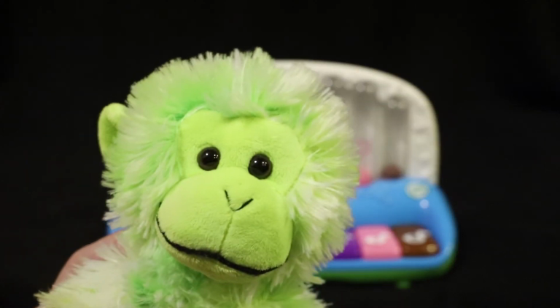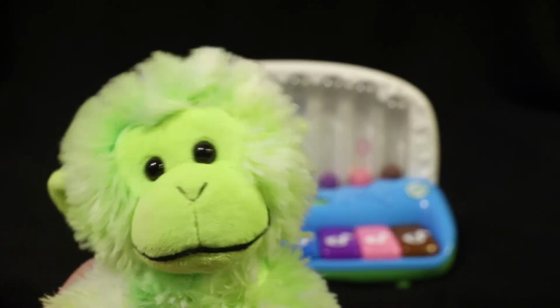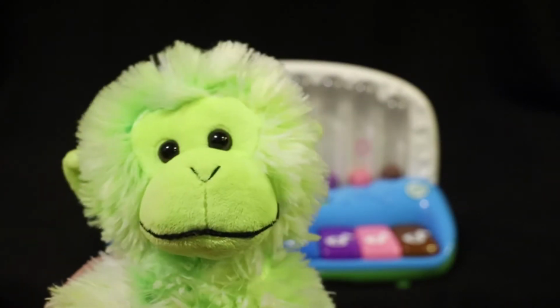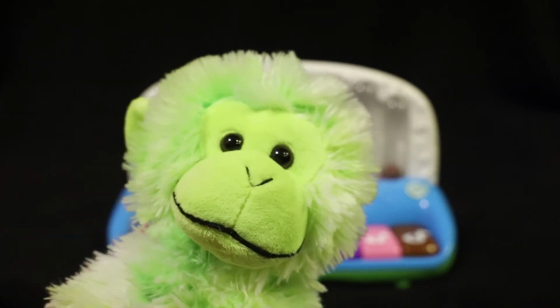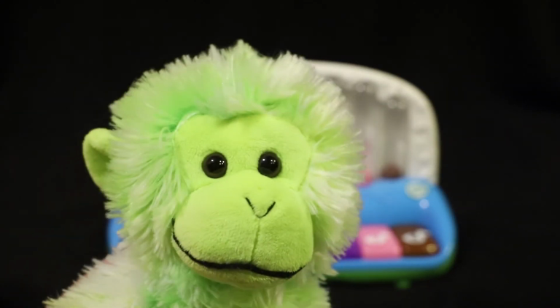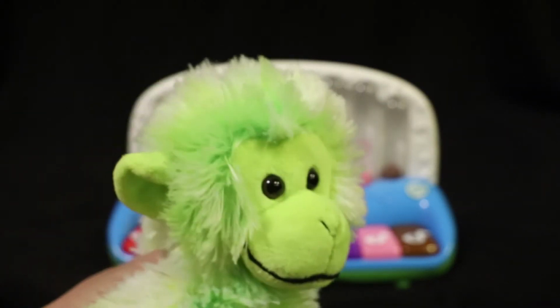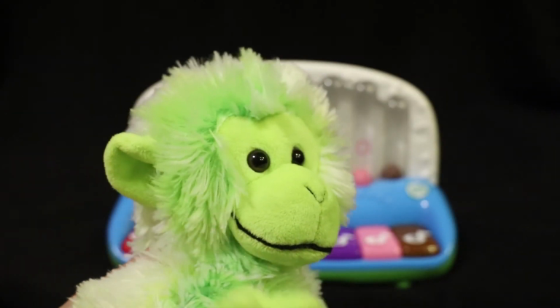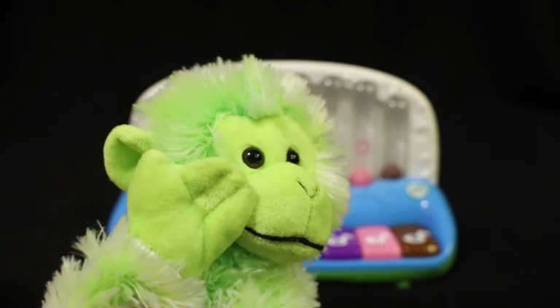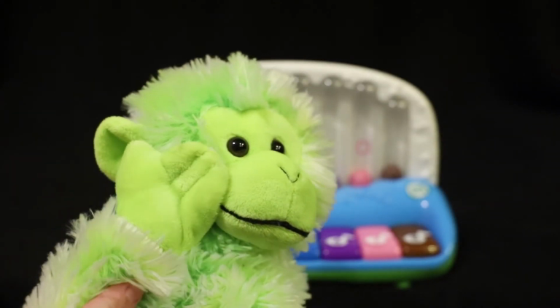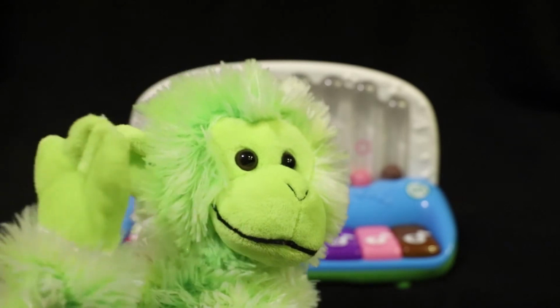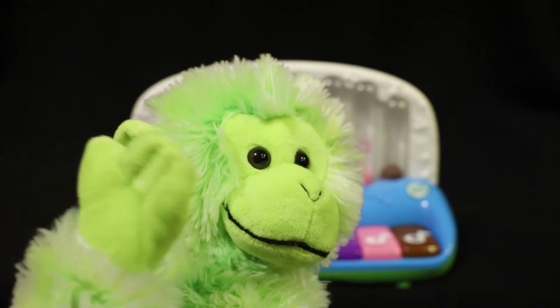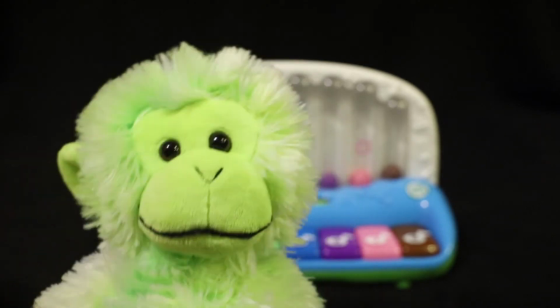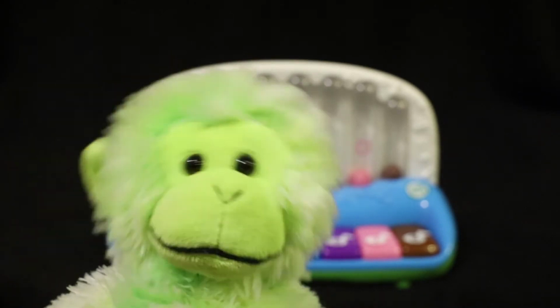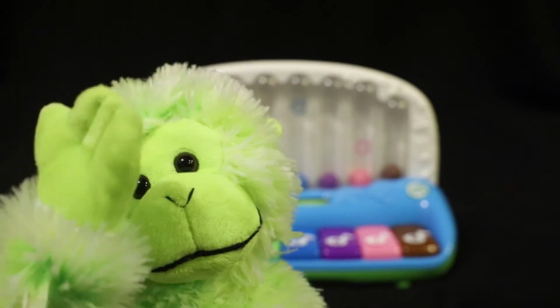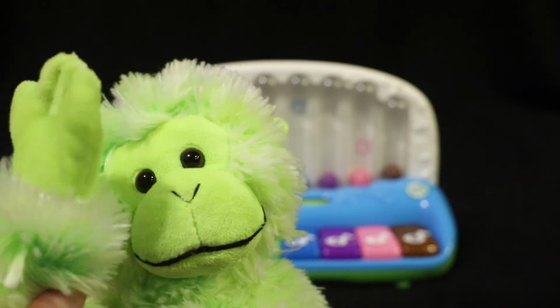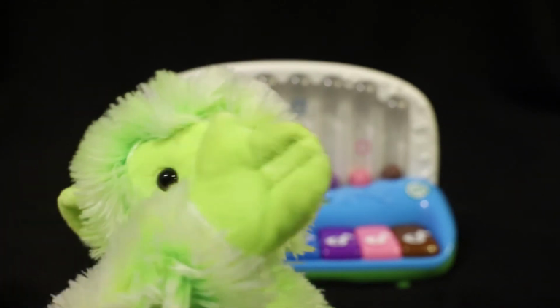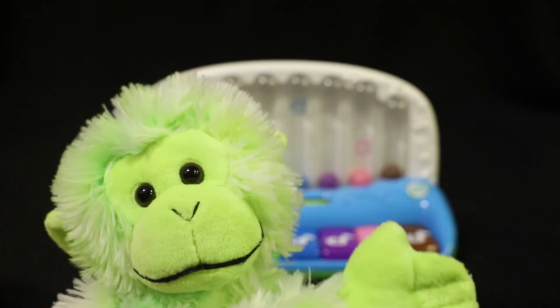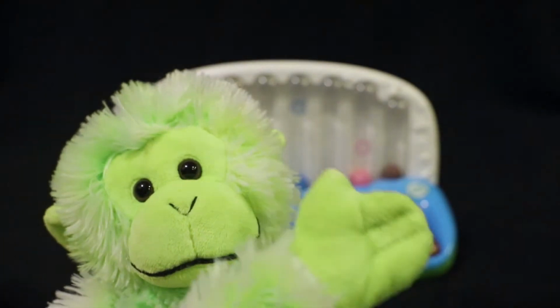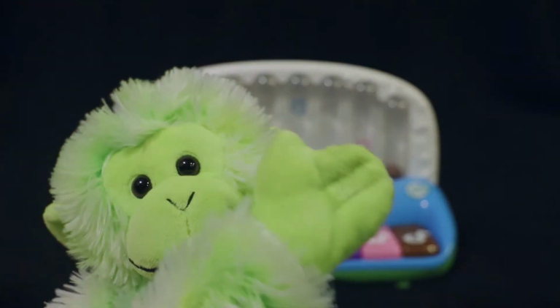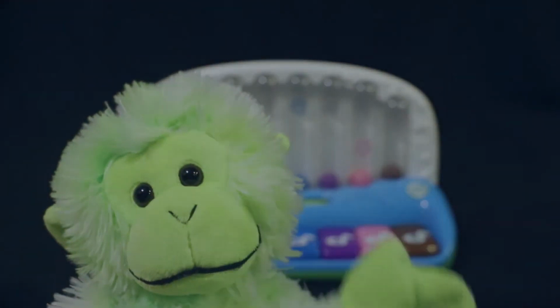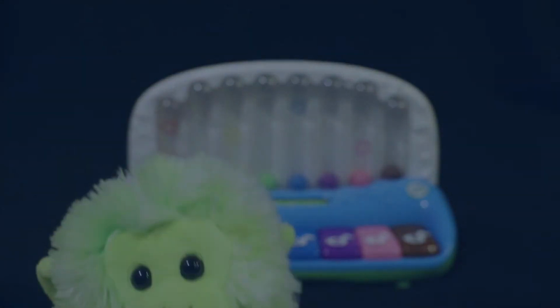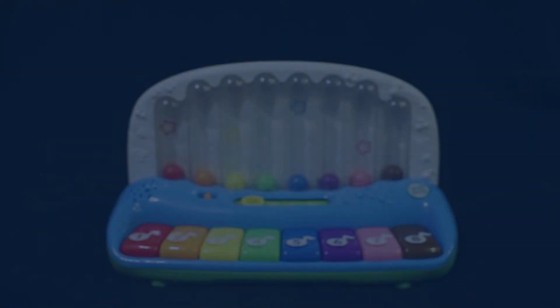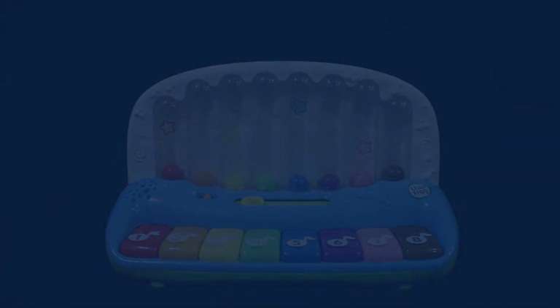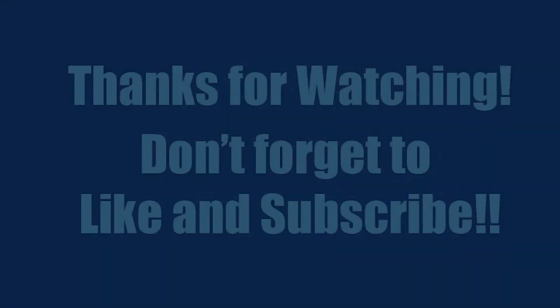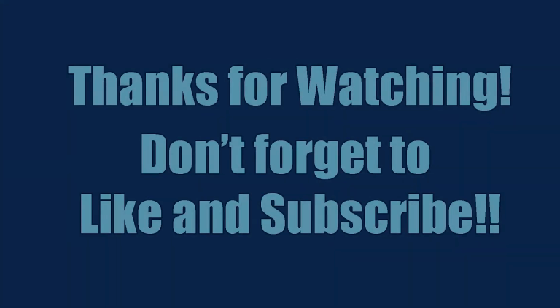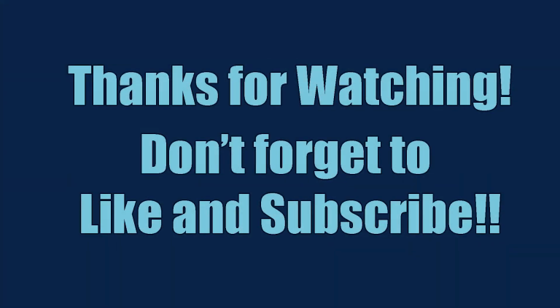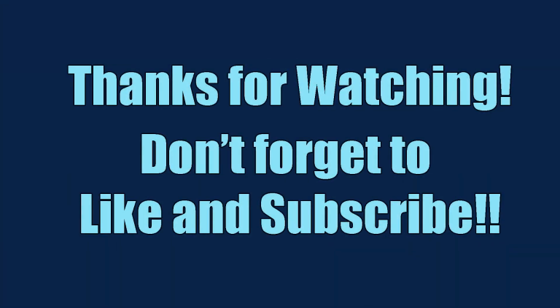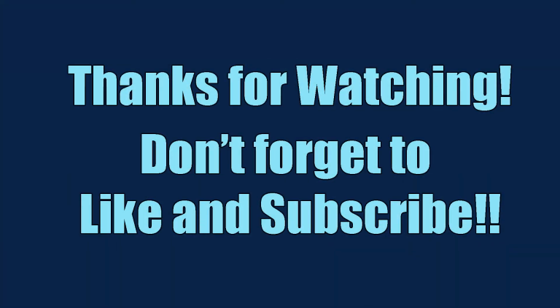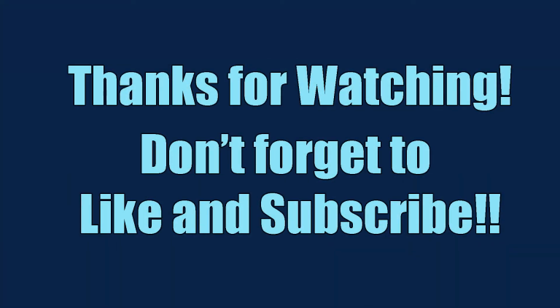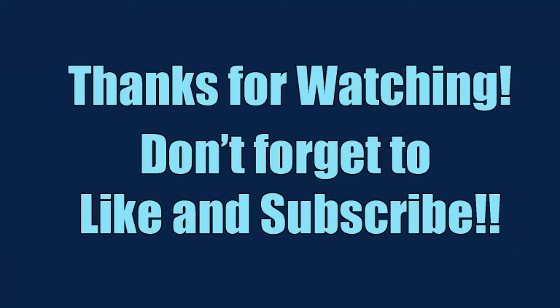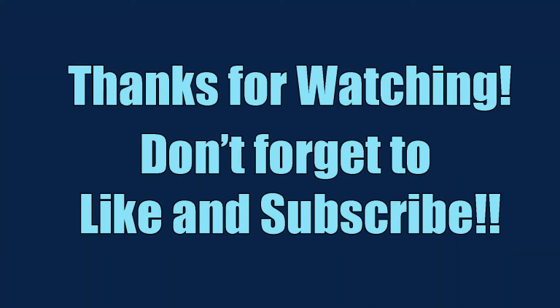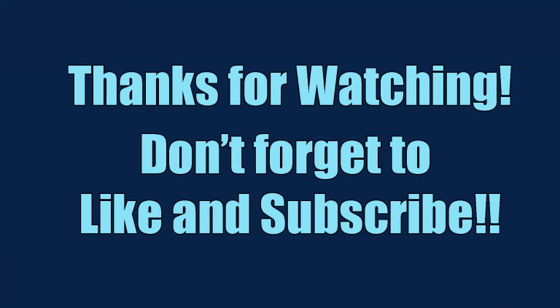That was fun! Thanks for playing. I'm Chippy. See you next time. Bye. Thanks for watching — don't forget to like and subscribe.